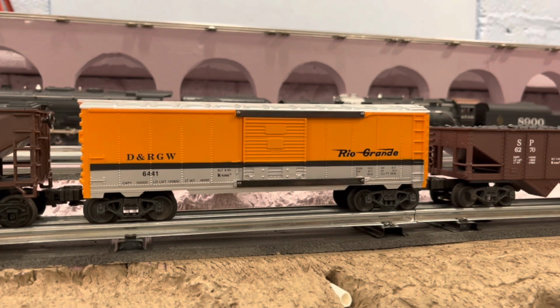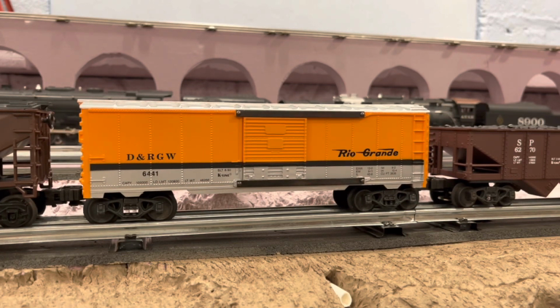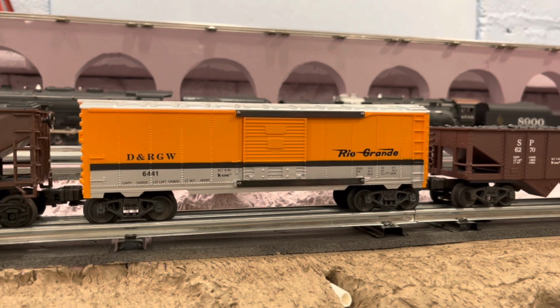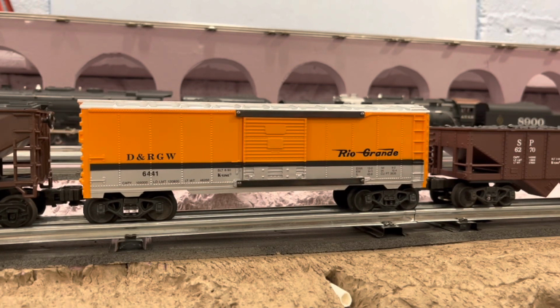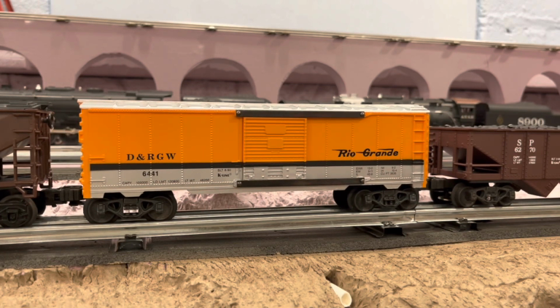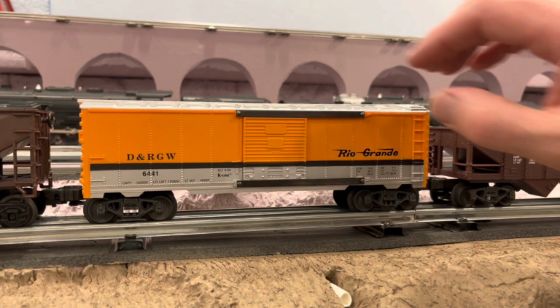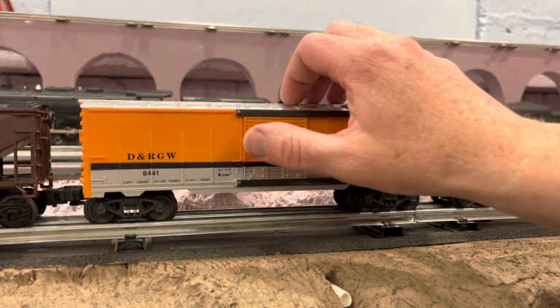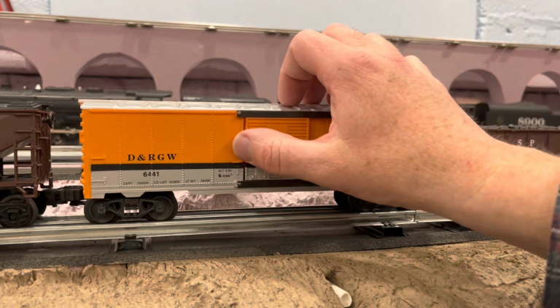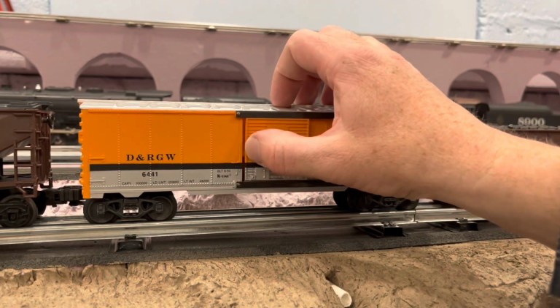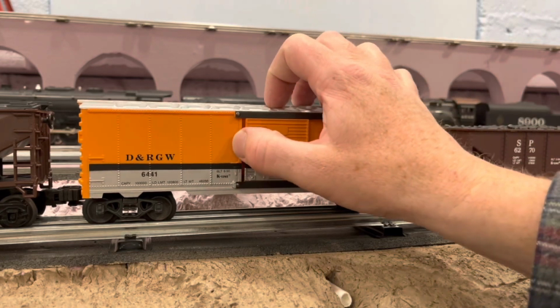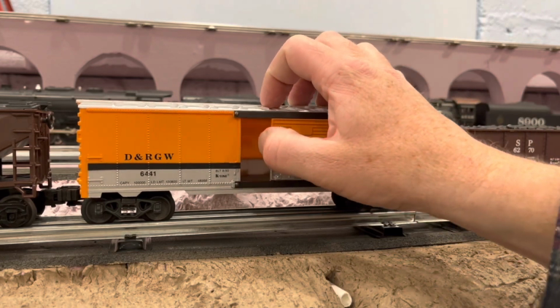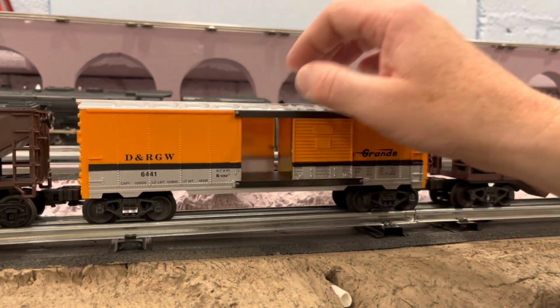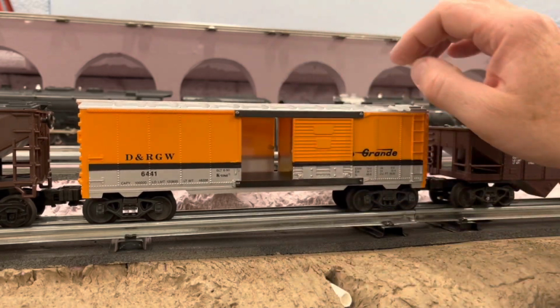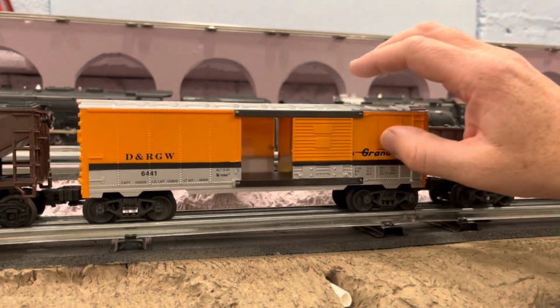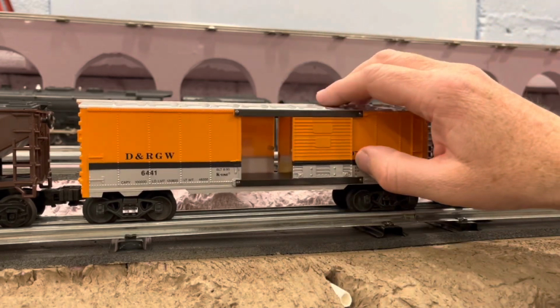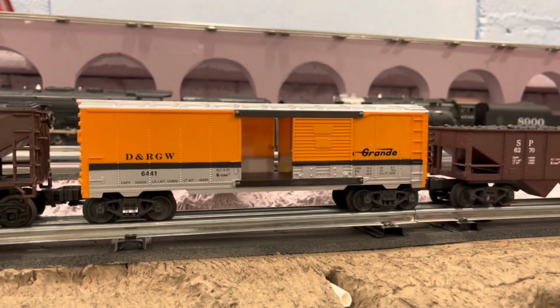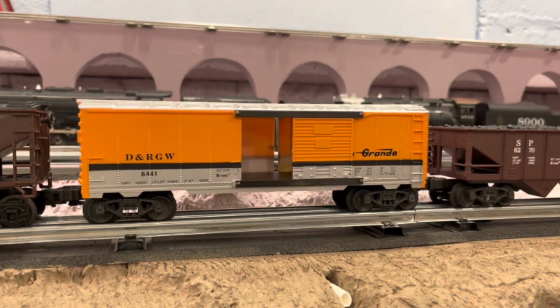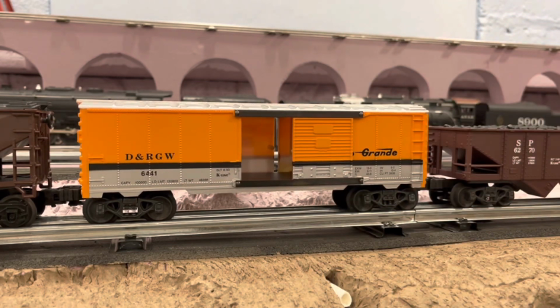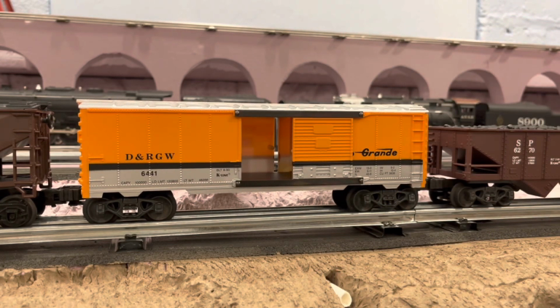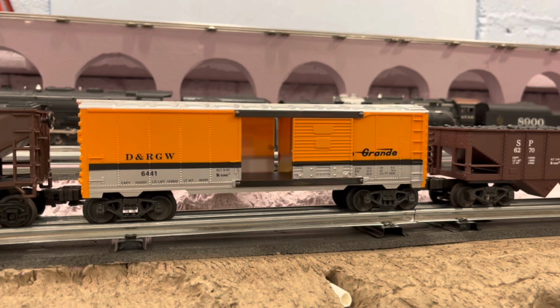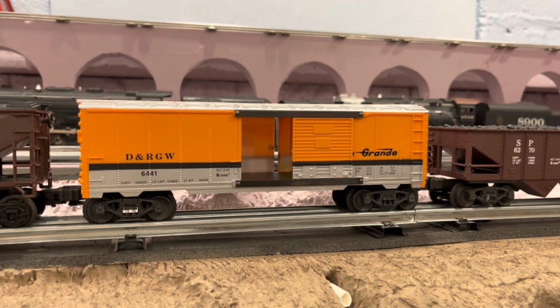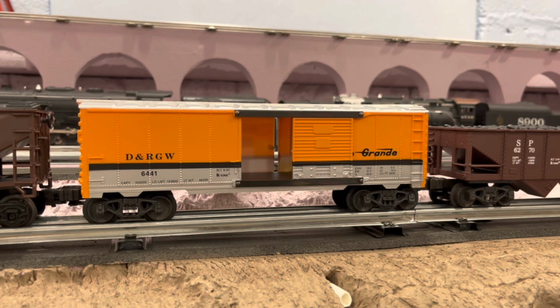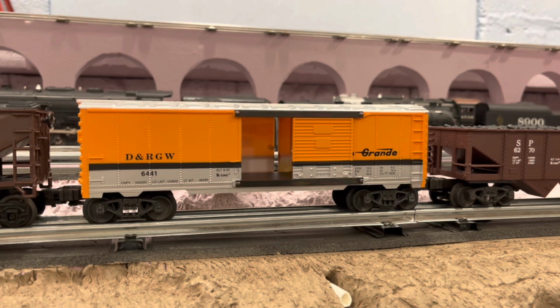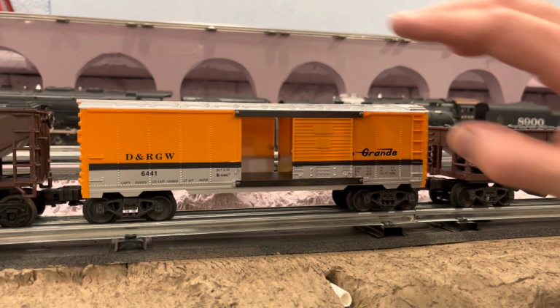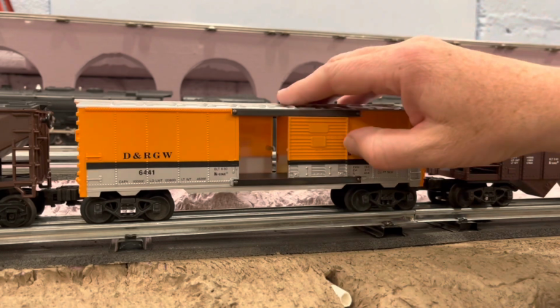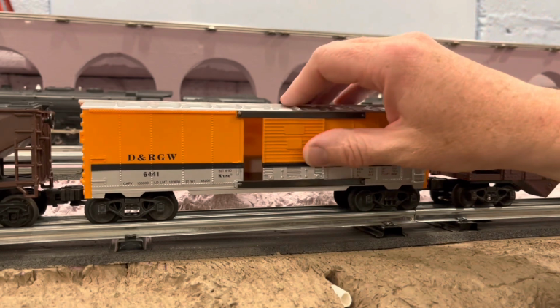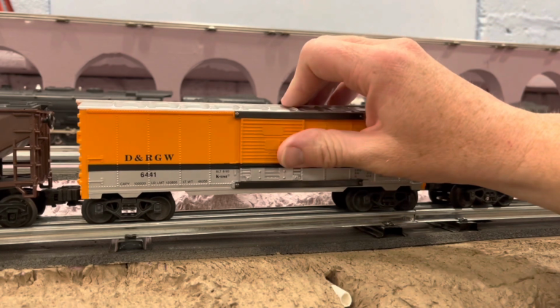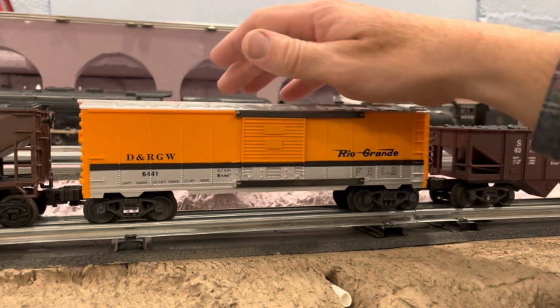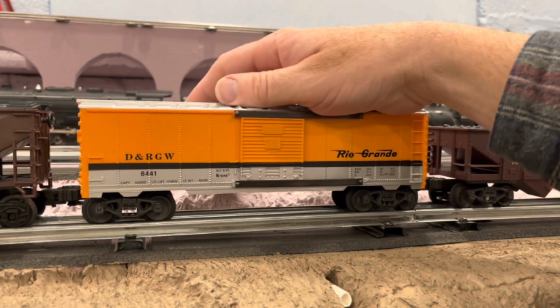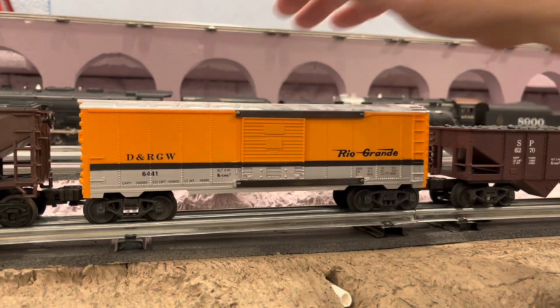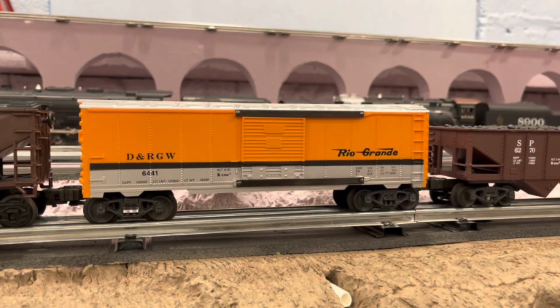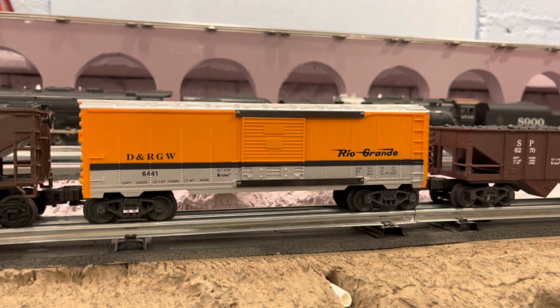The Rio Grande boxcar. I kind of feel like if there was light behind this, it would shine right through it — you can kind of see the light coming through the back of it. But that's okay, not a big deal.